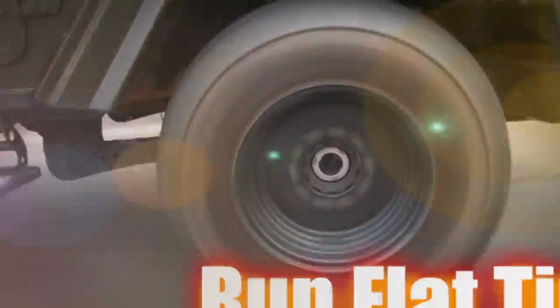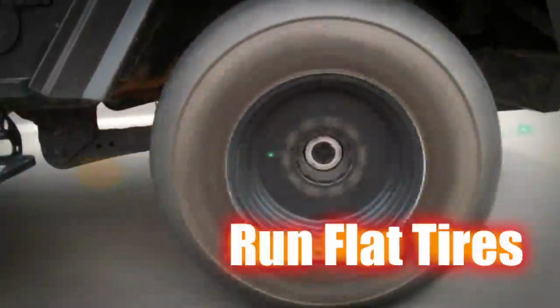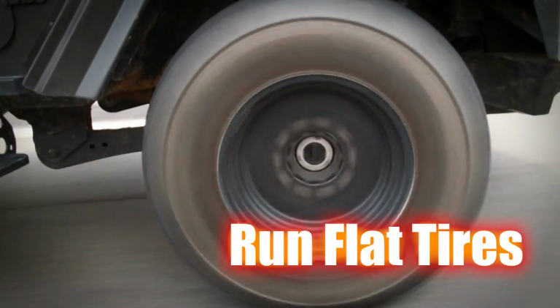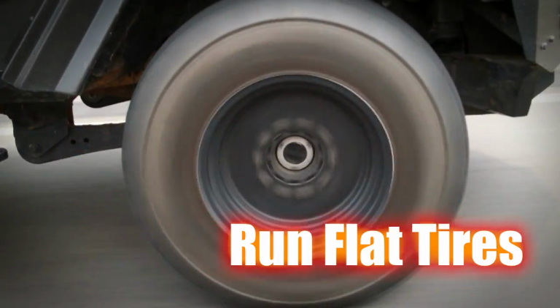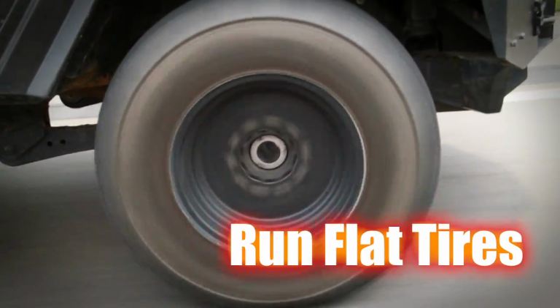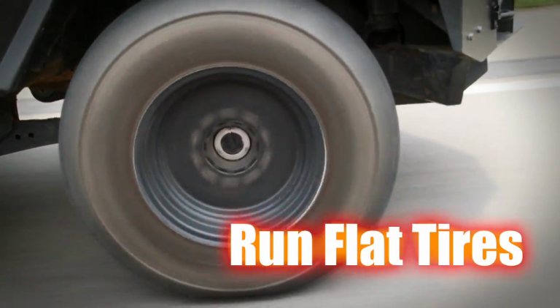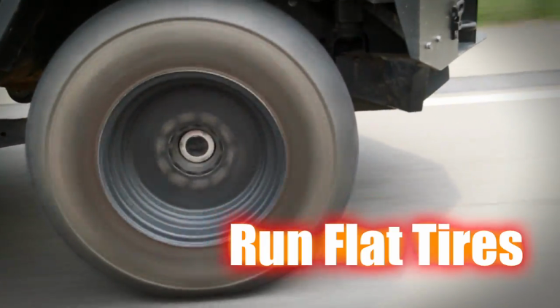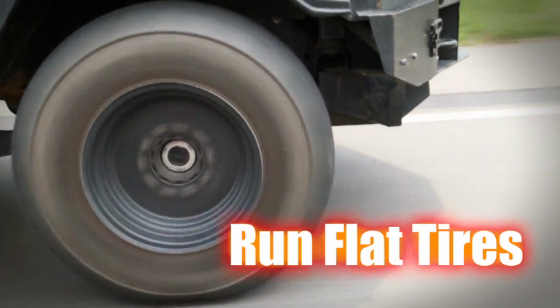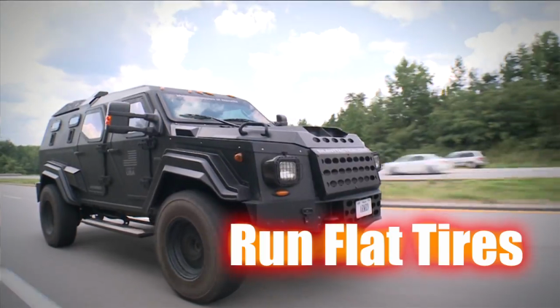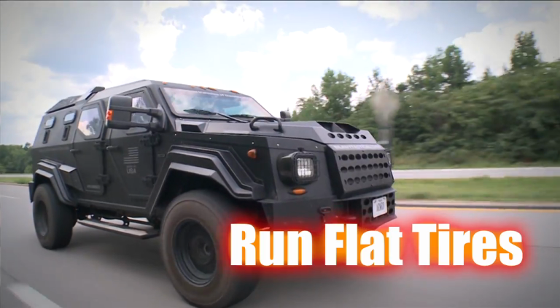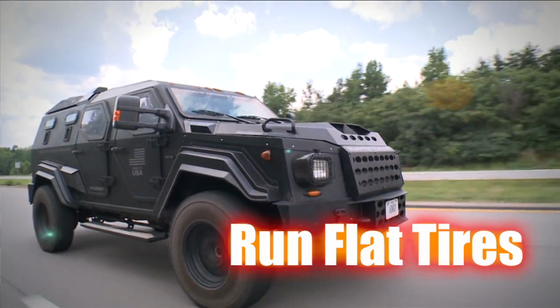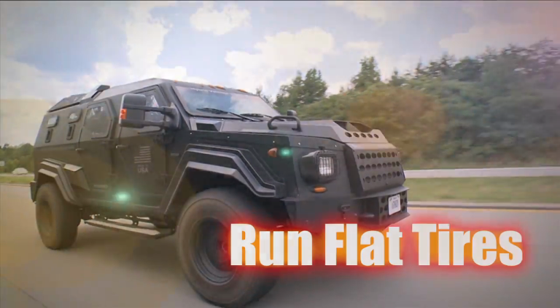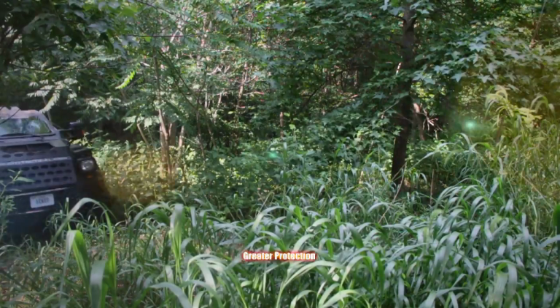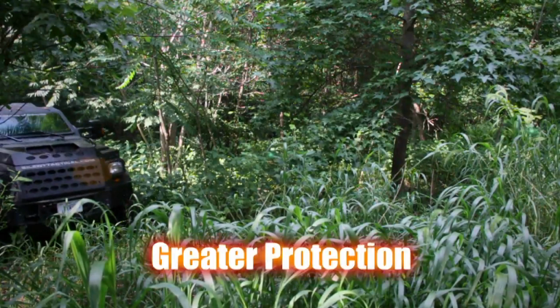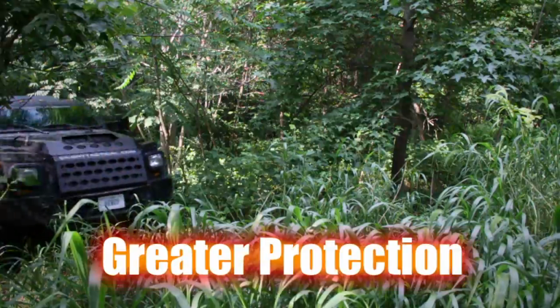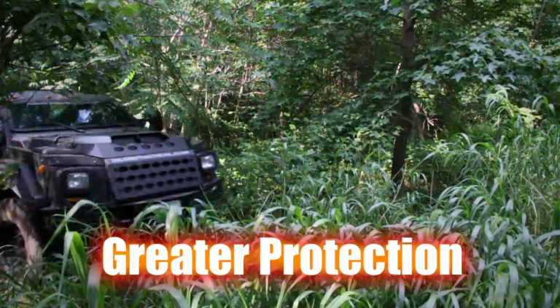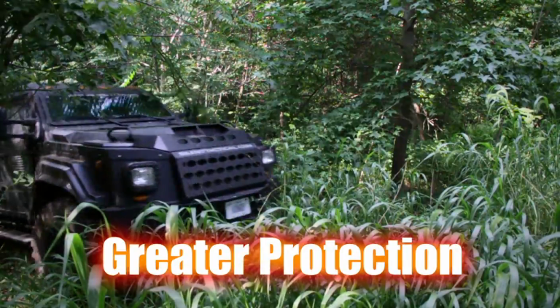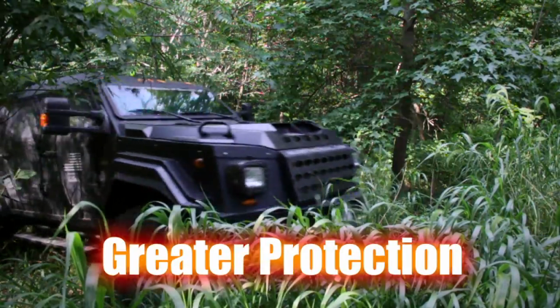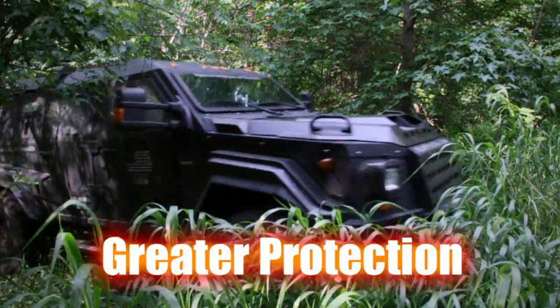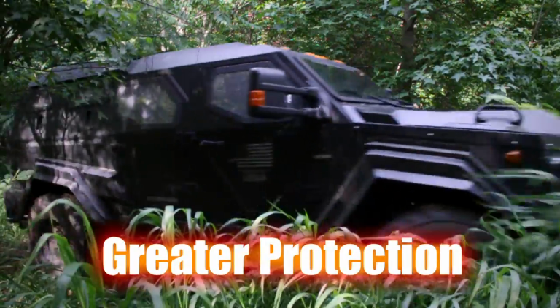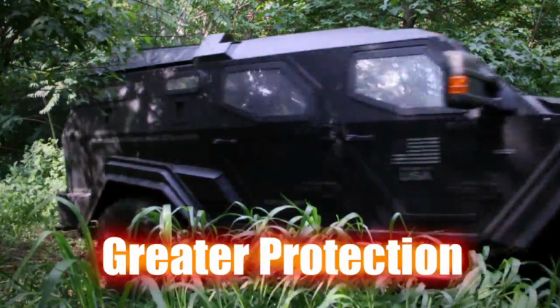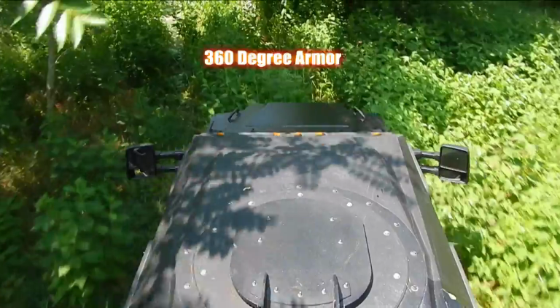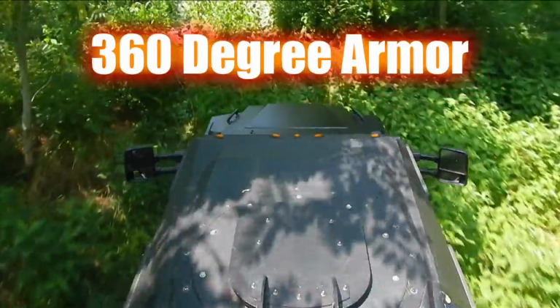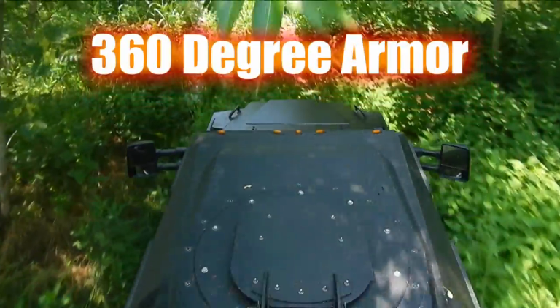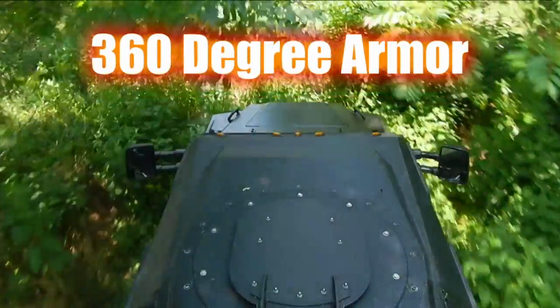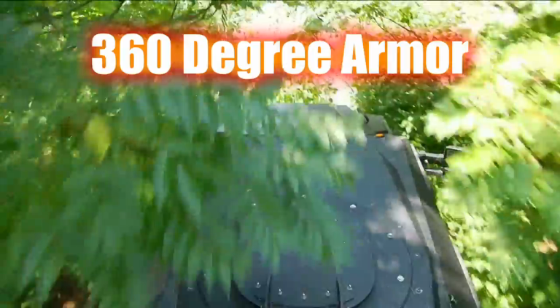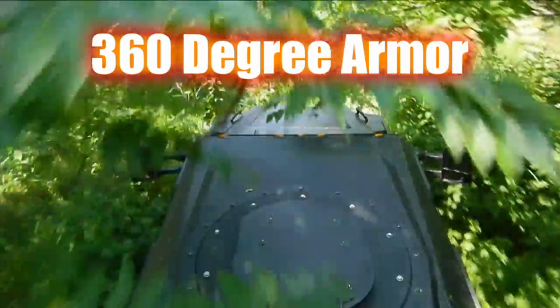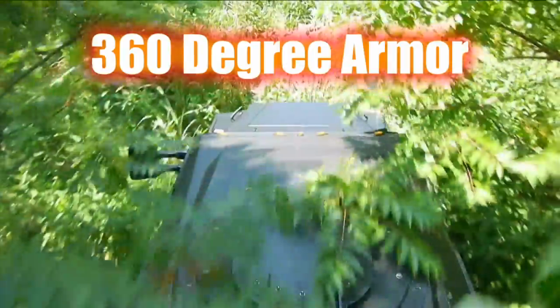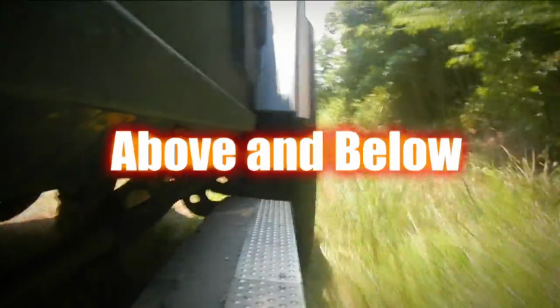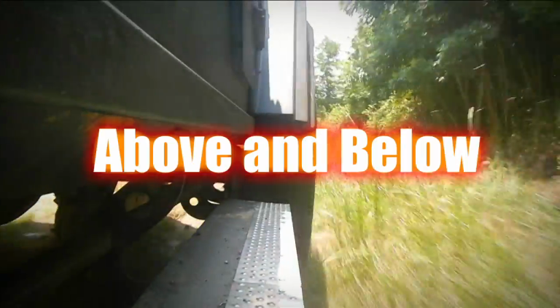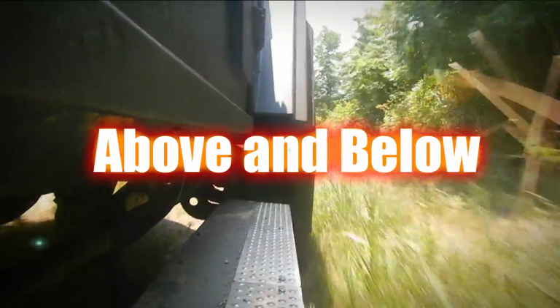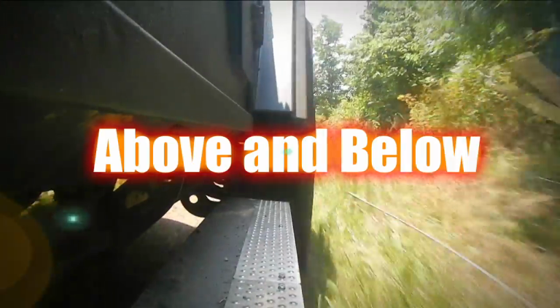The run-flat tires give you about 50 miles on those tires after they've been shot. An up-armored Humvee still isn't at the protection level that this is. You've got 360 degree protection, plus protection above and below as well.